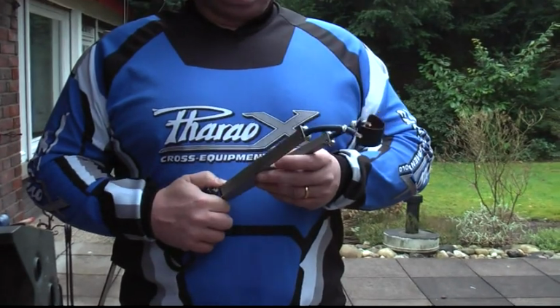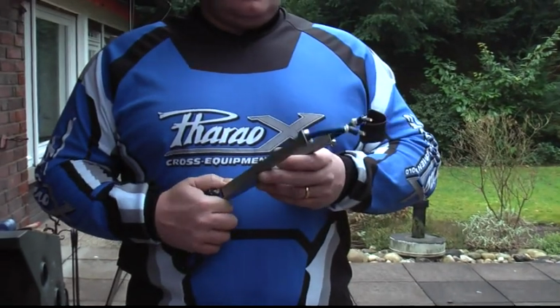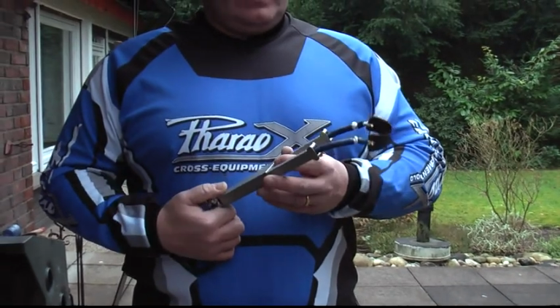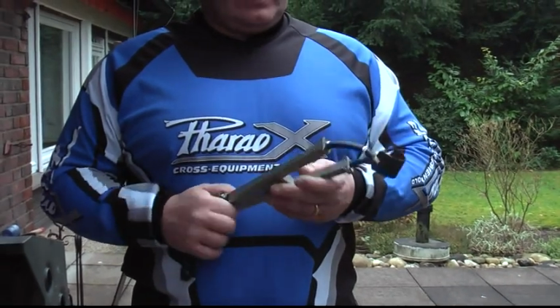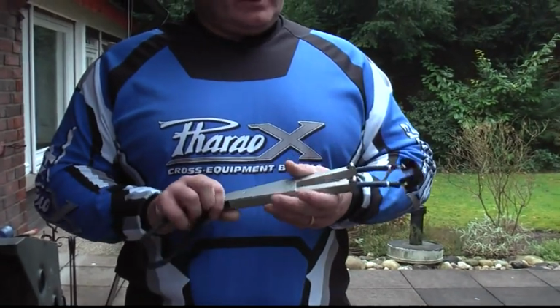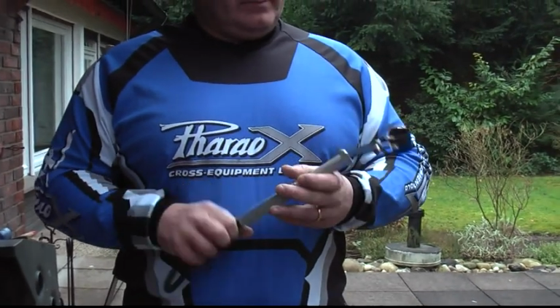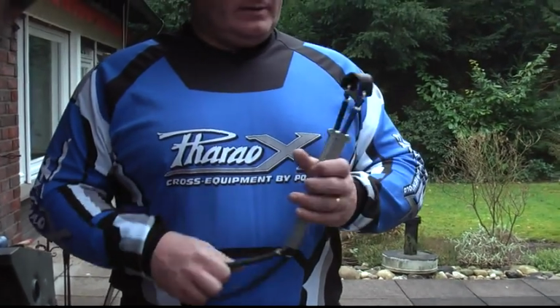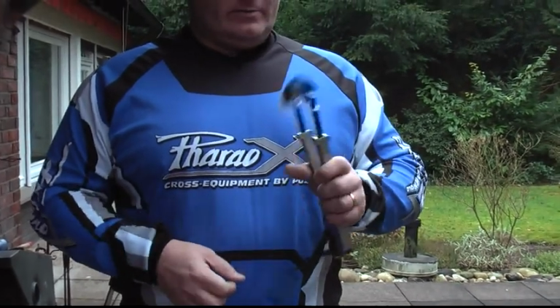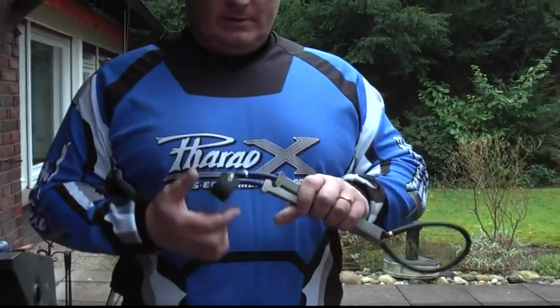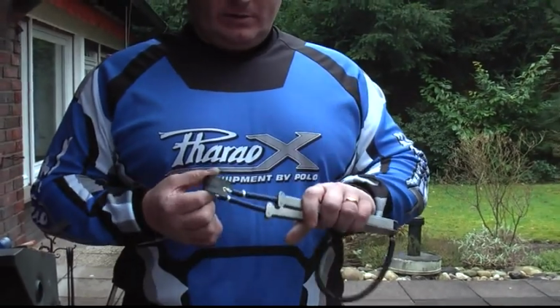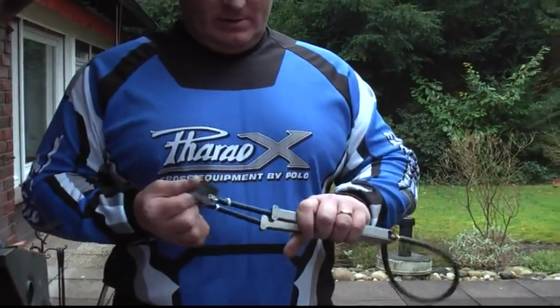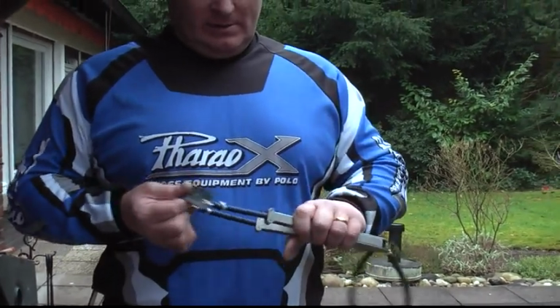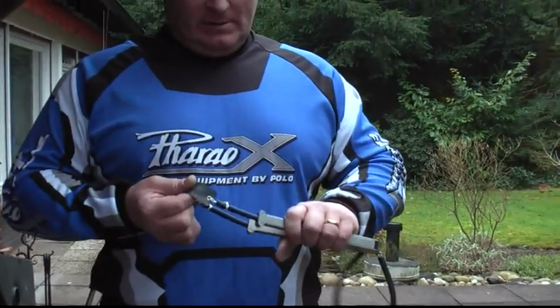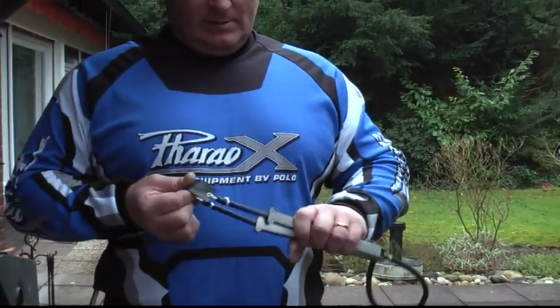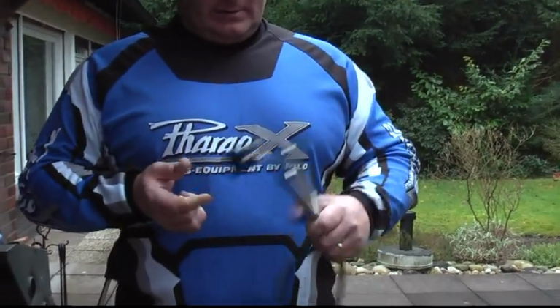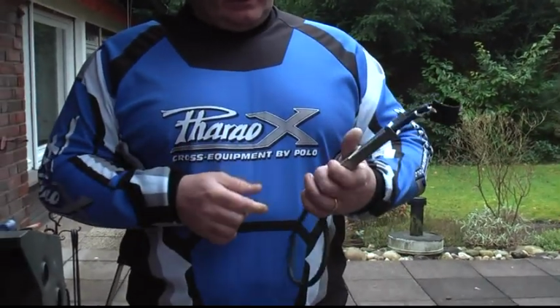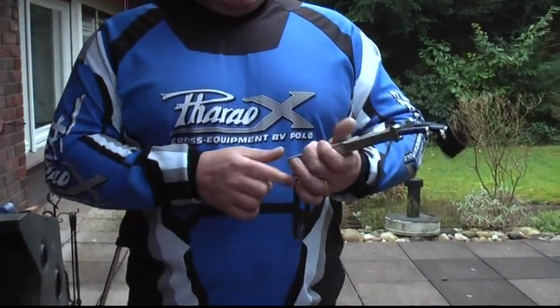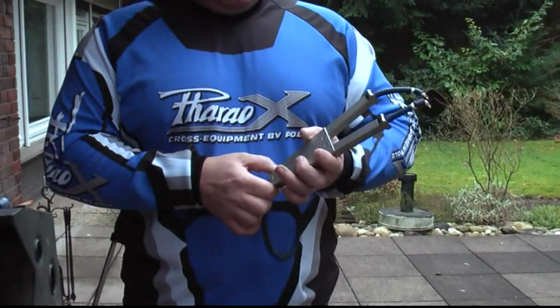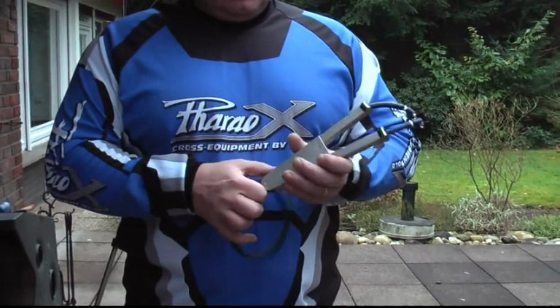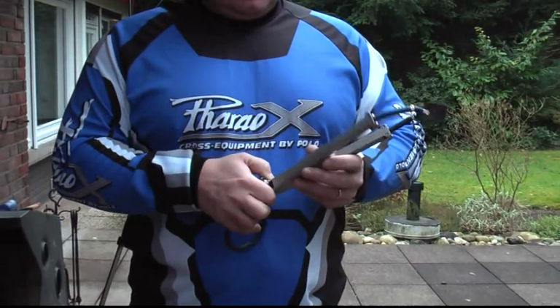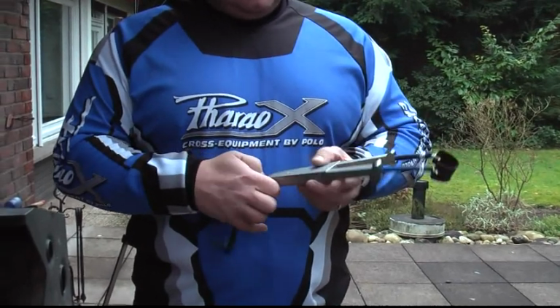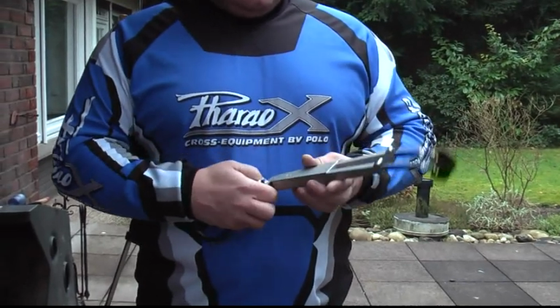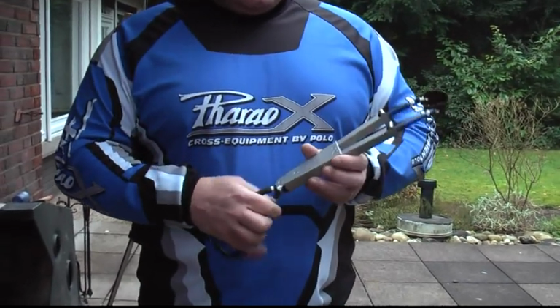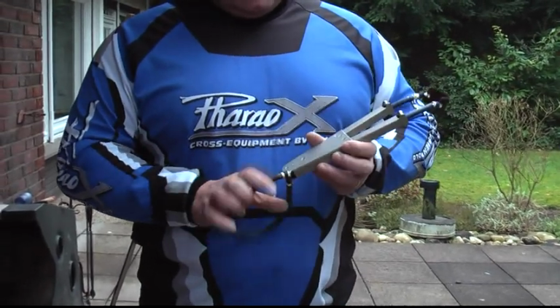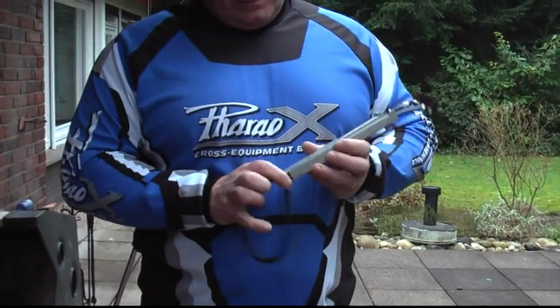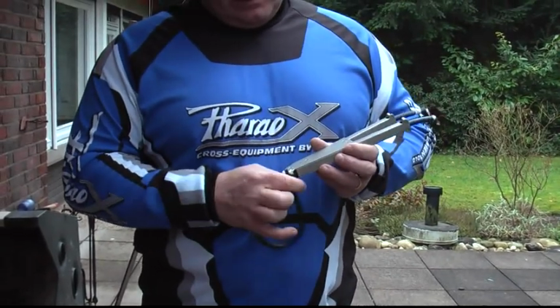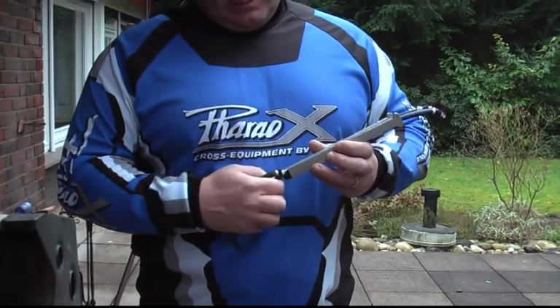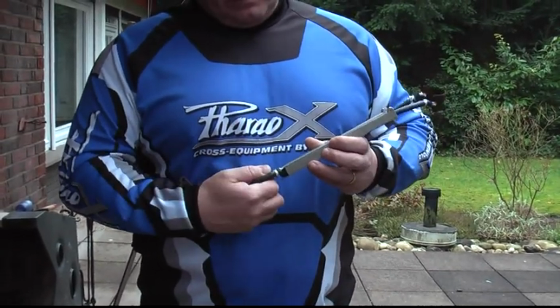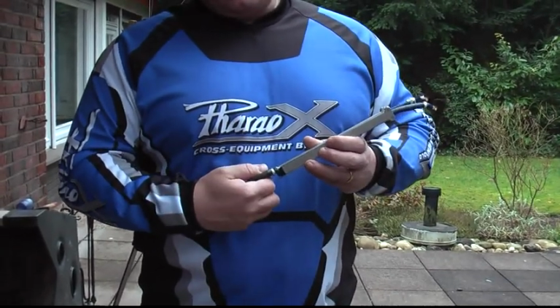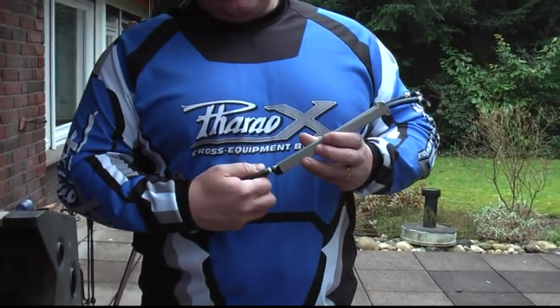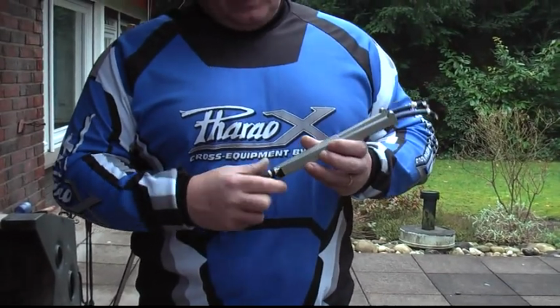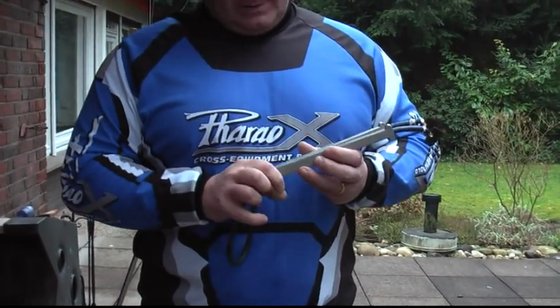Hello, I would like to explain my little news: the slingshot. This is one of the first from the mass production — mass production of 50 pieces.